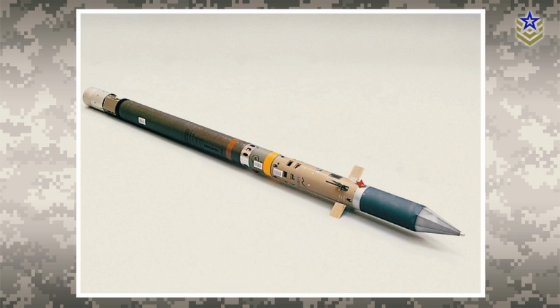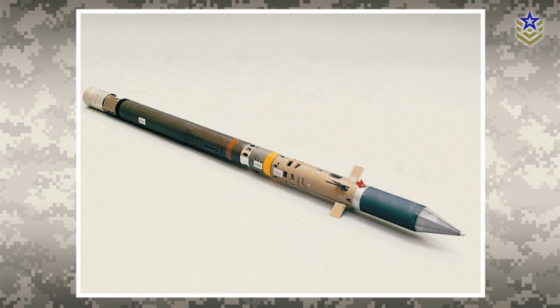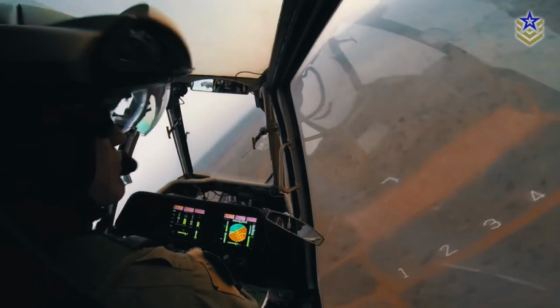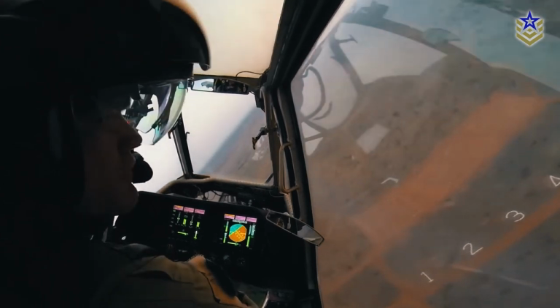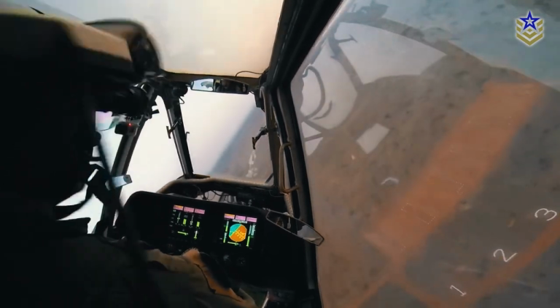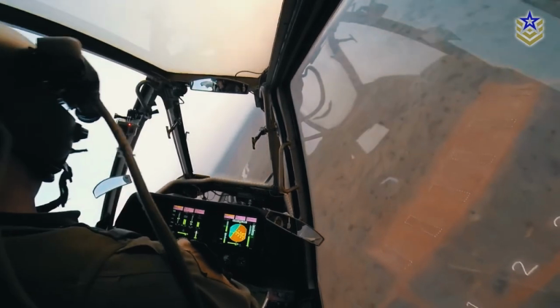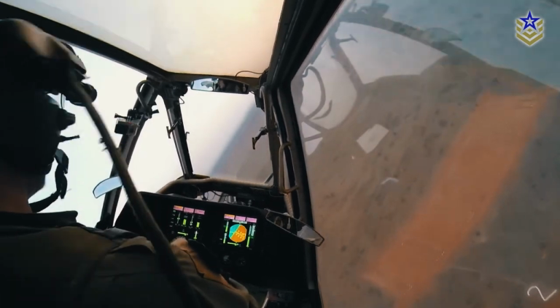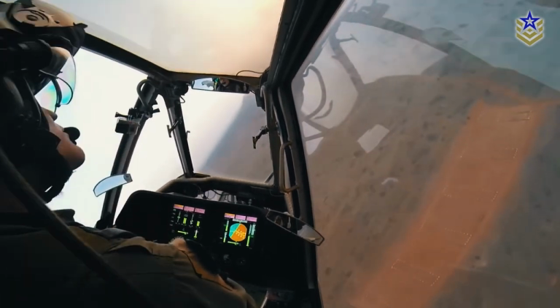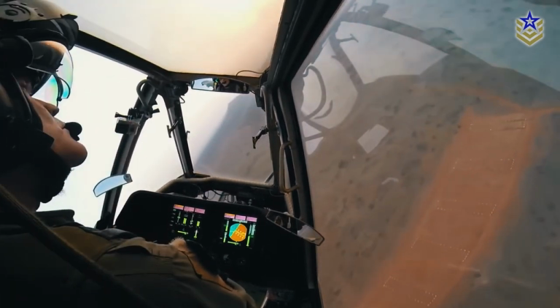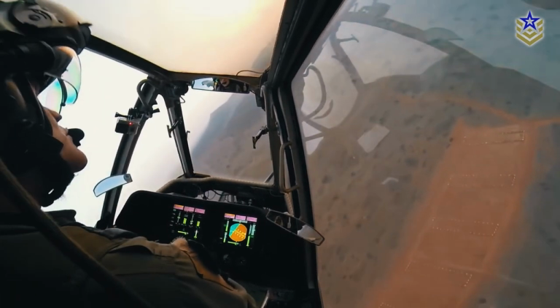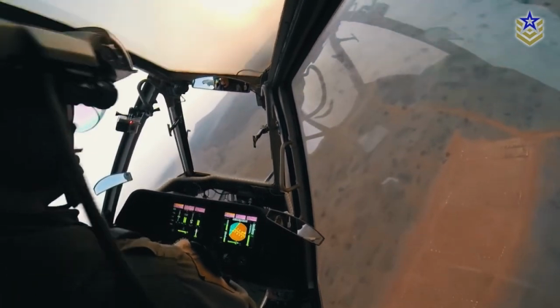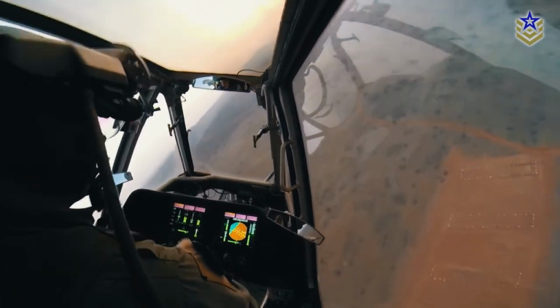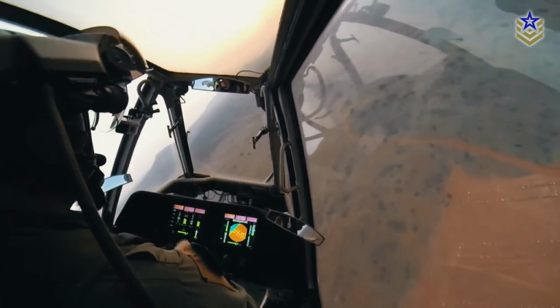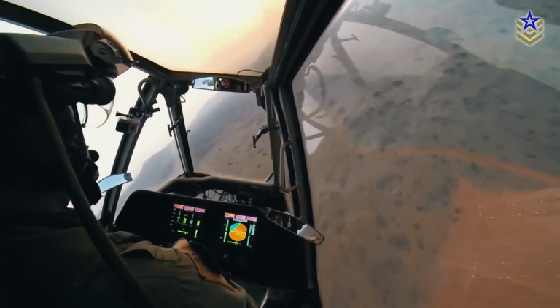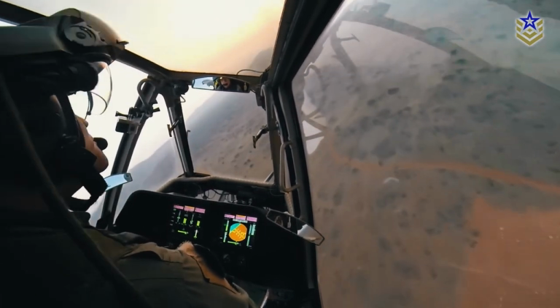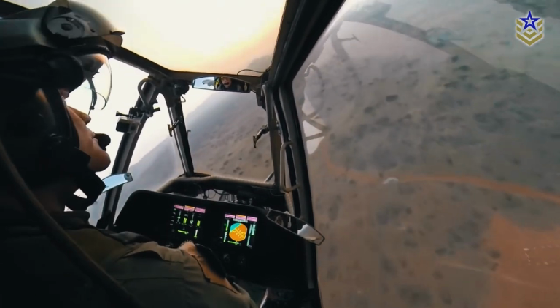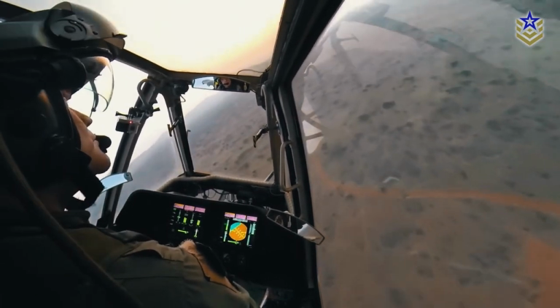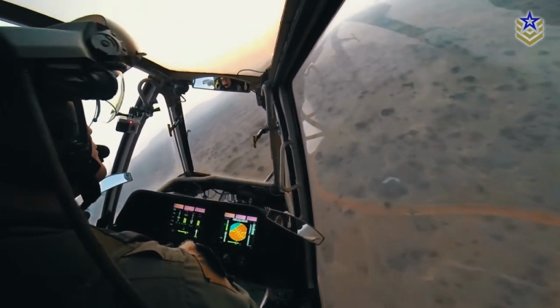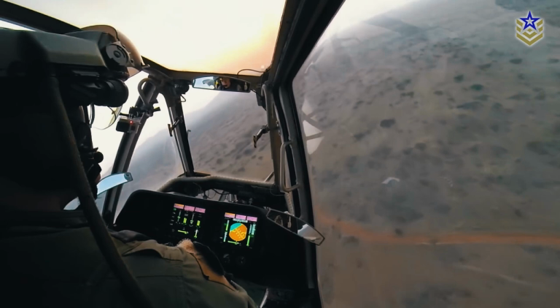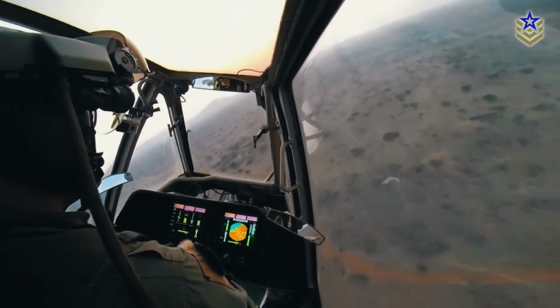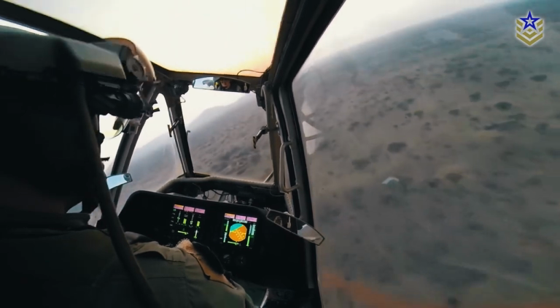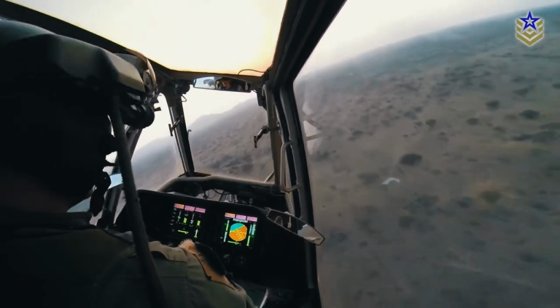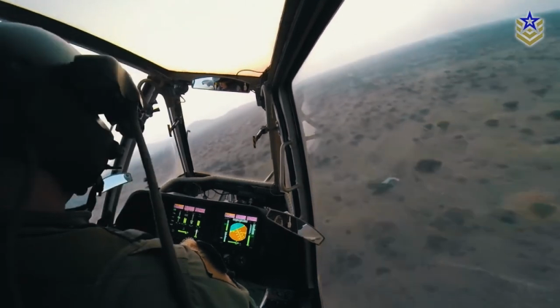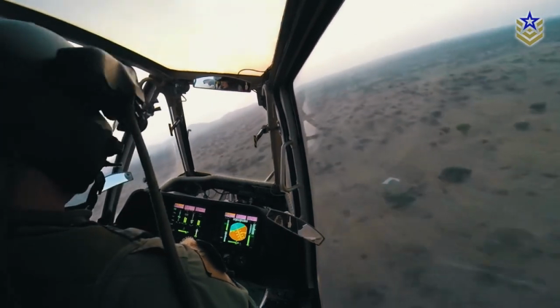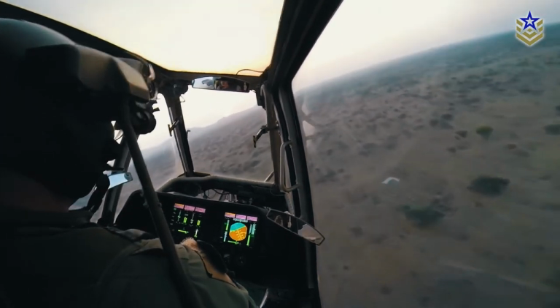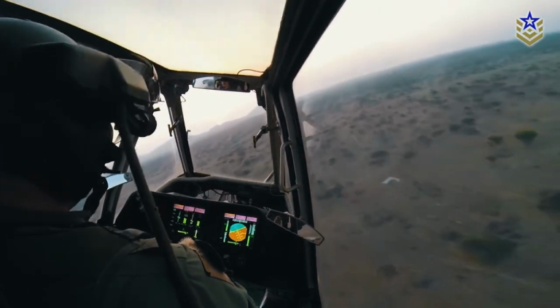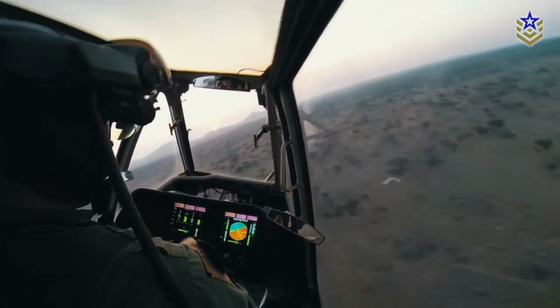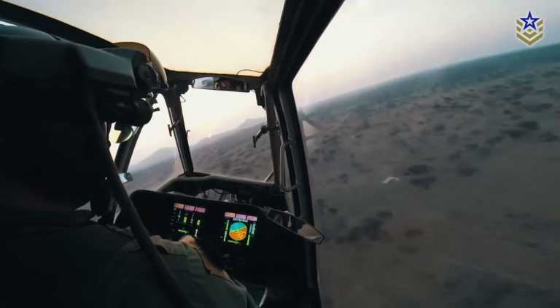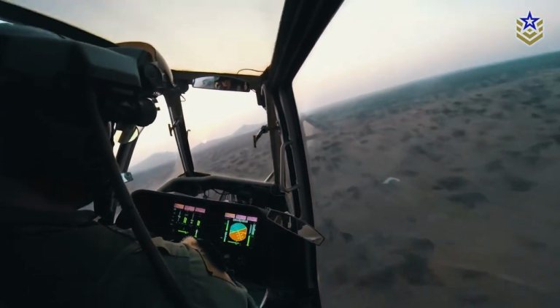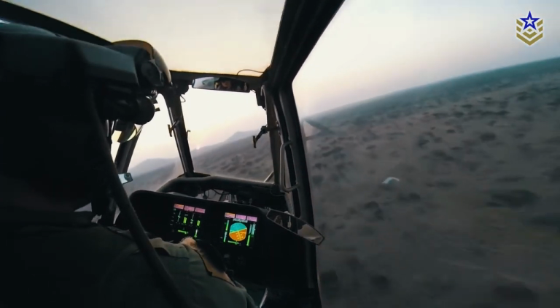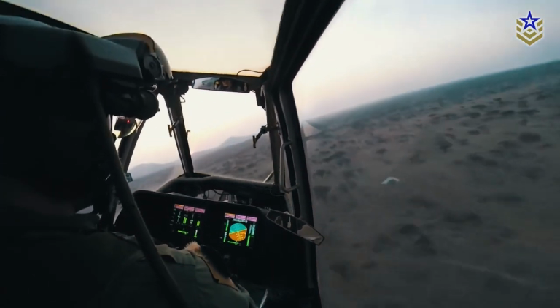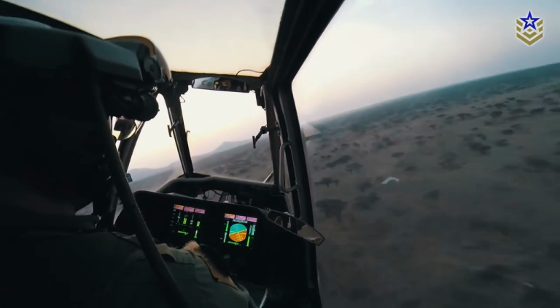The Rooivalk's avionics suite includes a sophisticated fire control system, a helmet-mounted display for the pilot, and a suite of sensors and electronic warfare equipment.